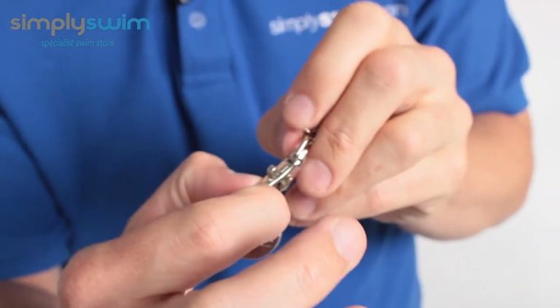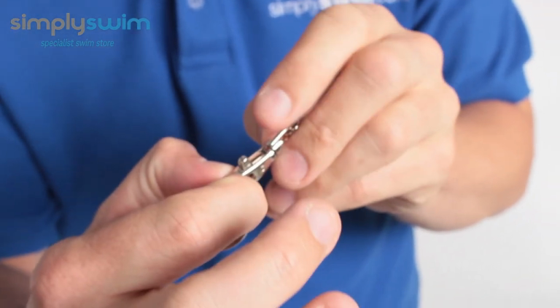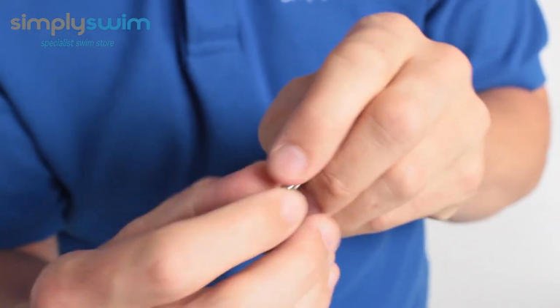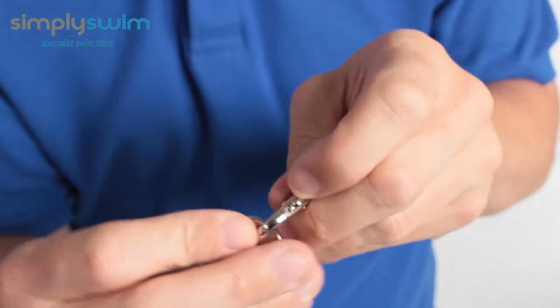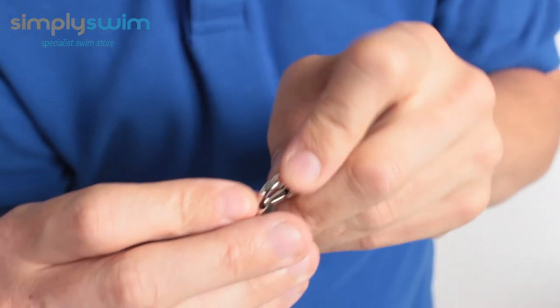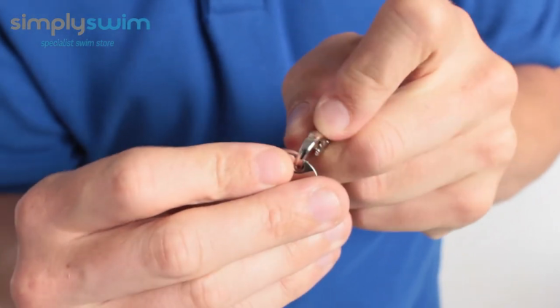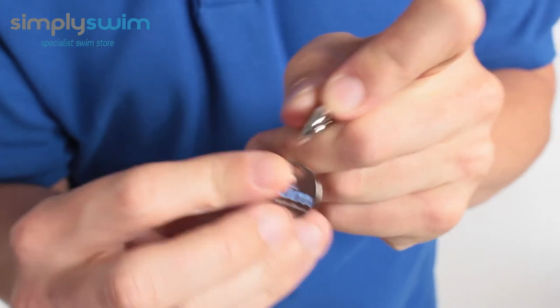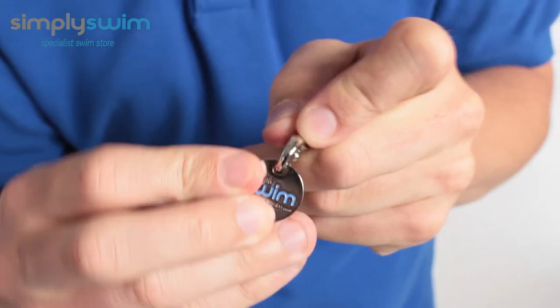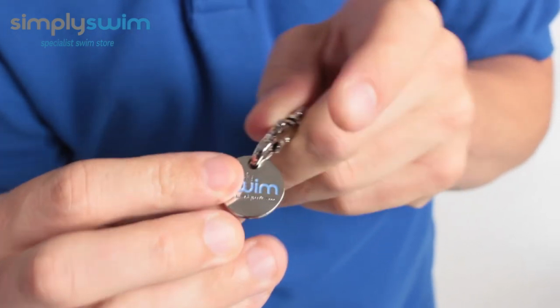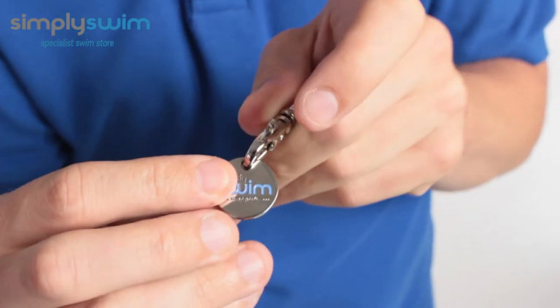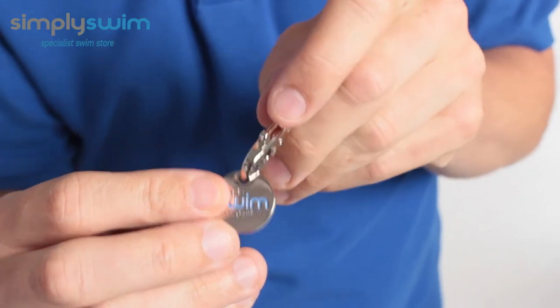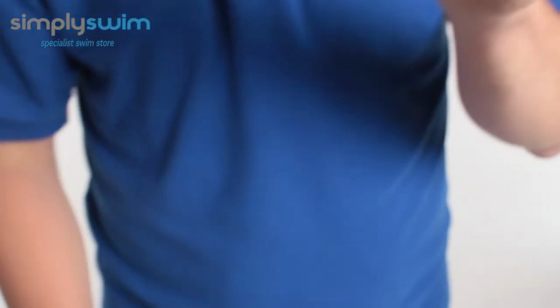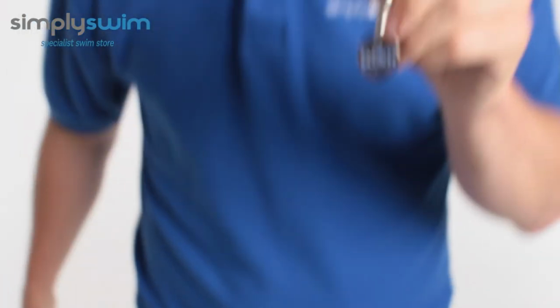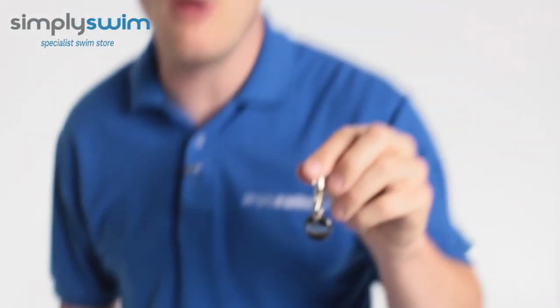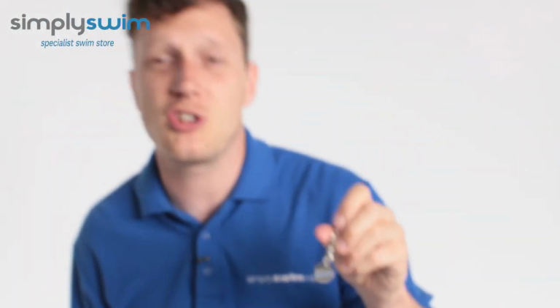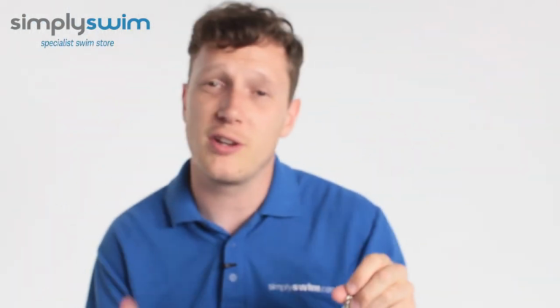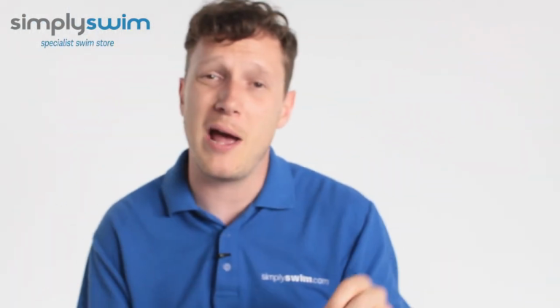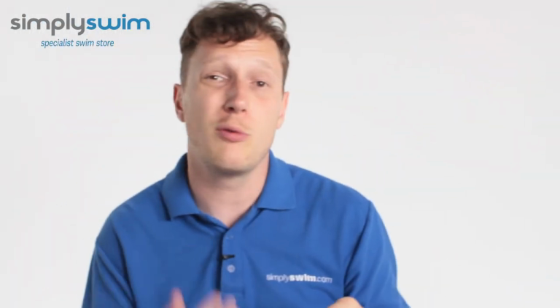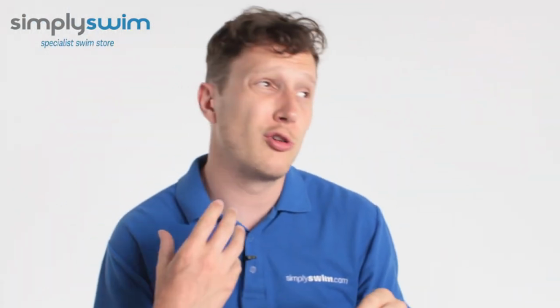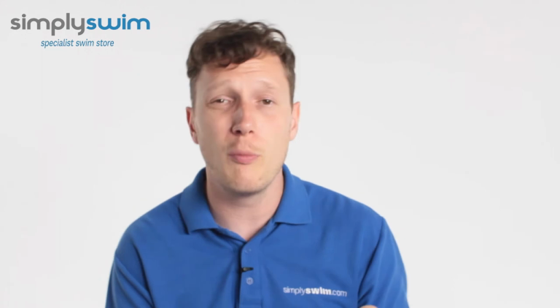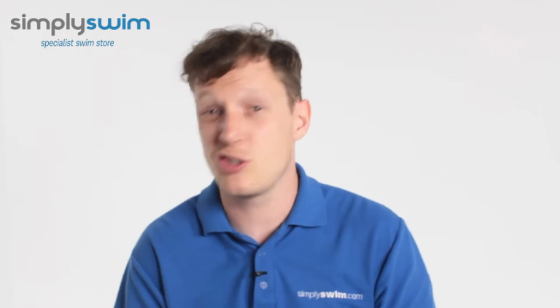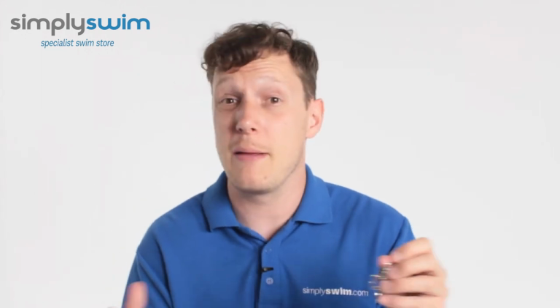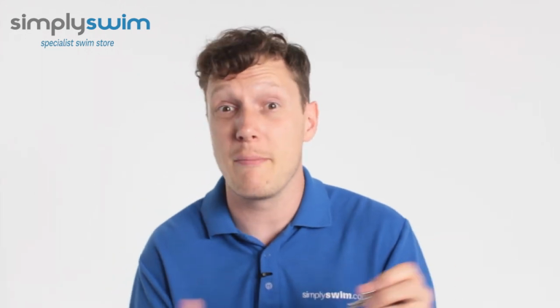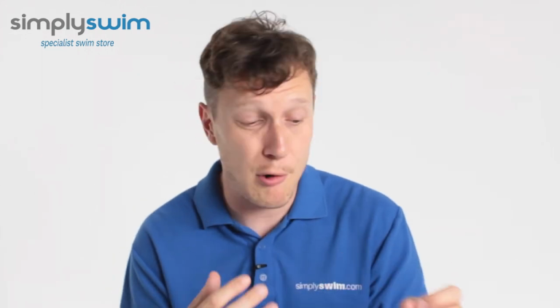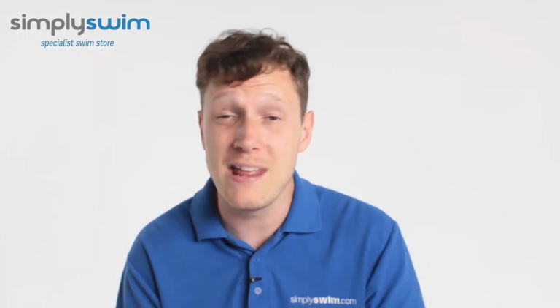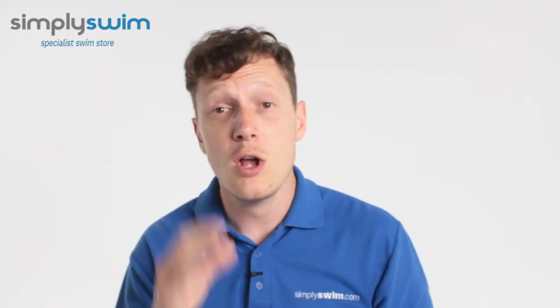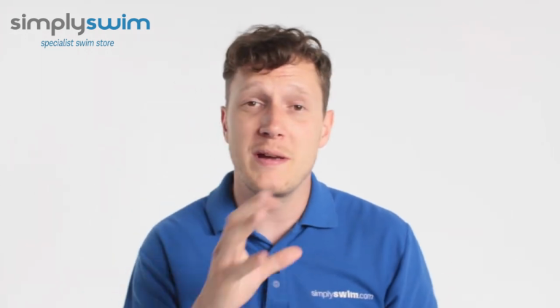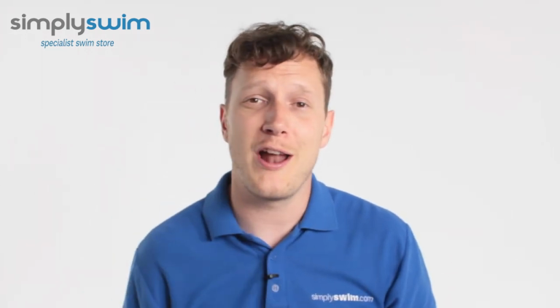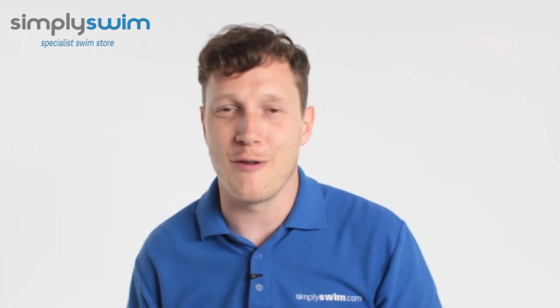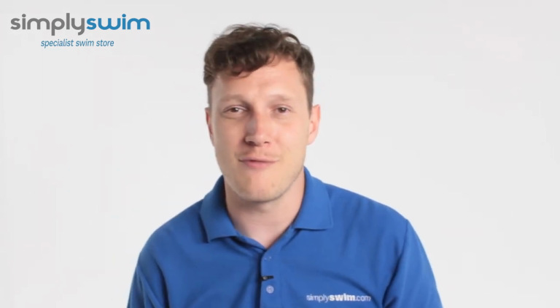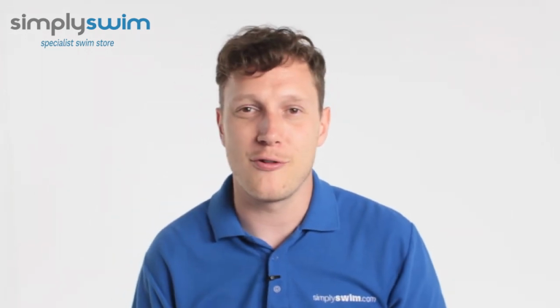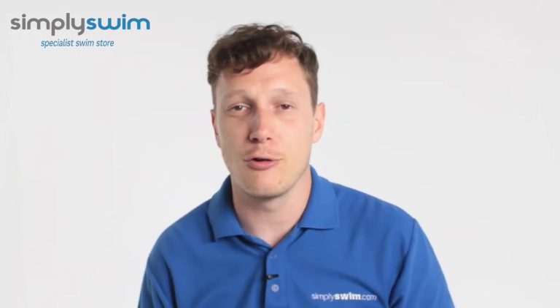Just using the hook there means, storage-wise, you don't really have to worry about it. You can put it on the side of your kit bag, you can put it on your goggle pouch, you can pretty much put it anywhere, which means you don't have to rummage around for a pound coin.